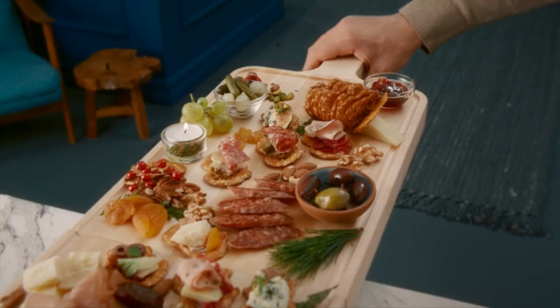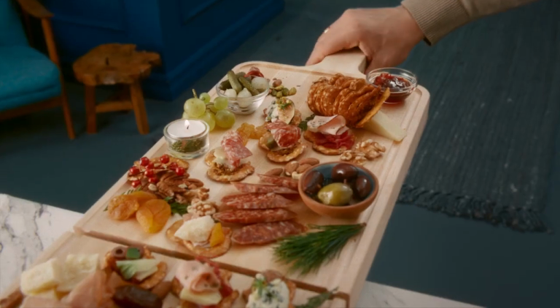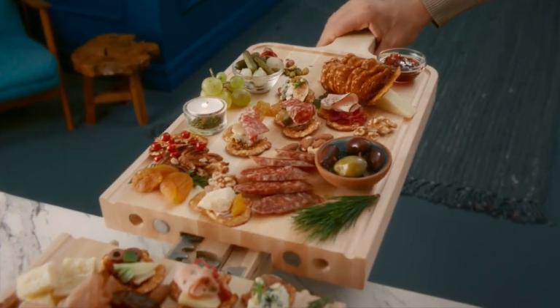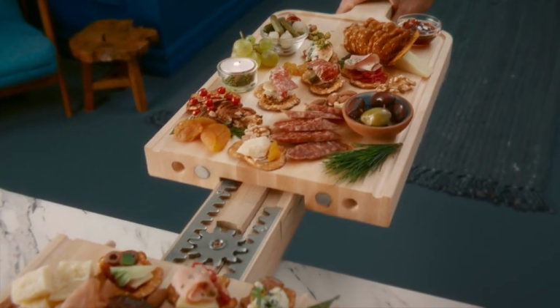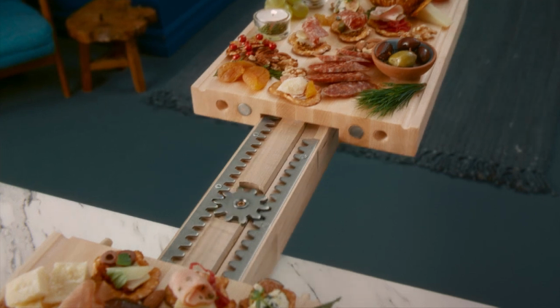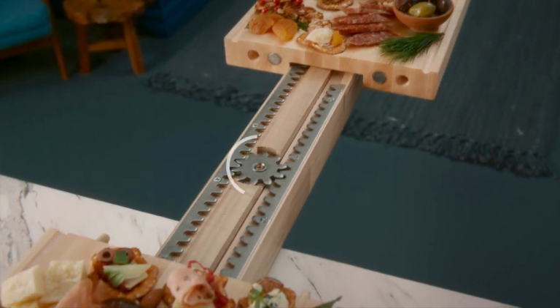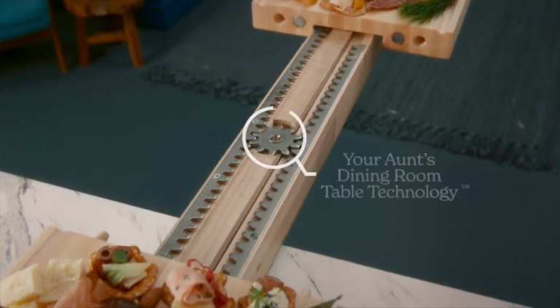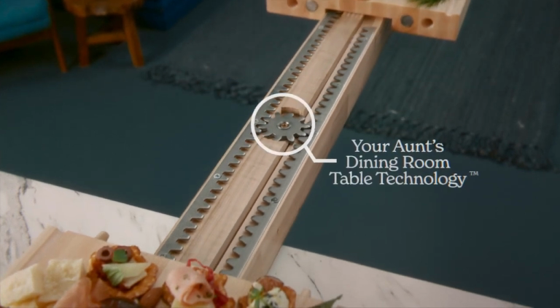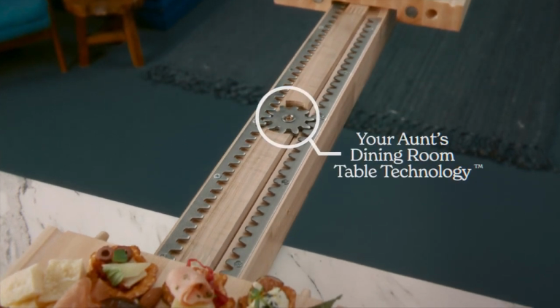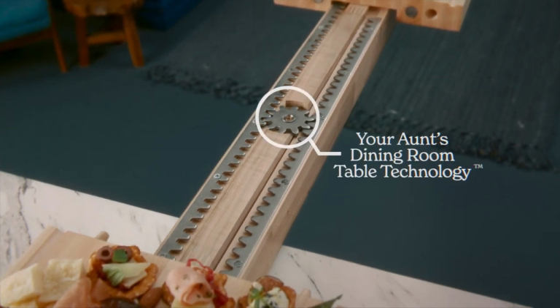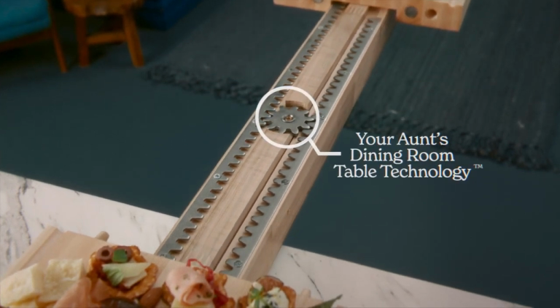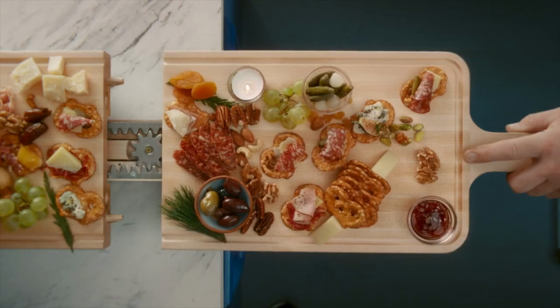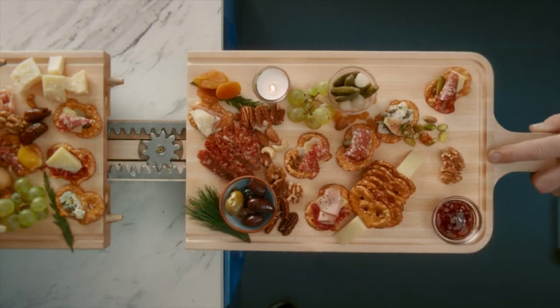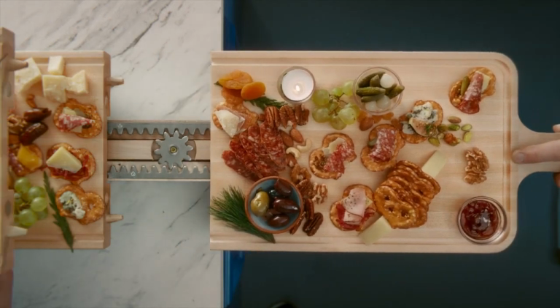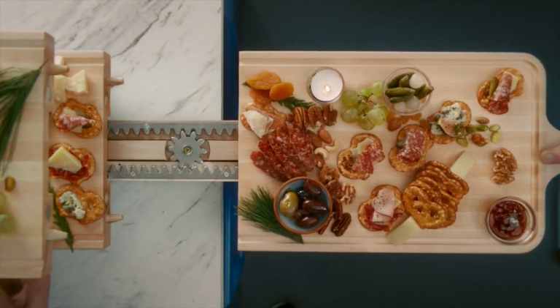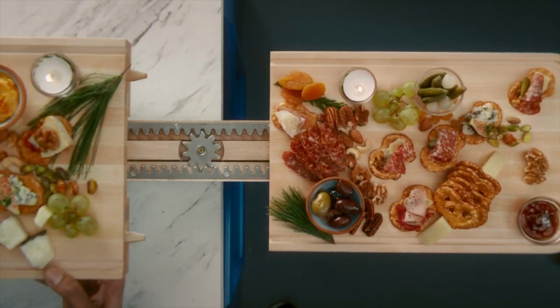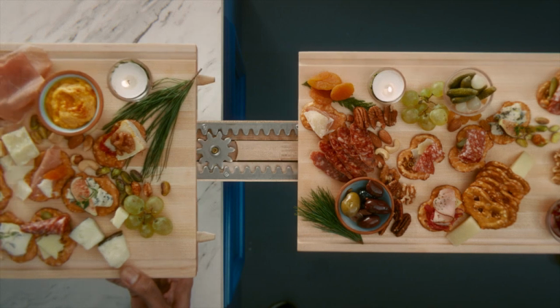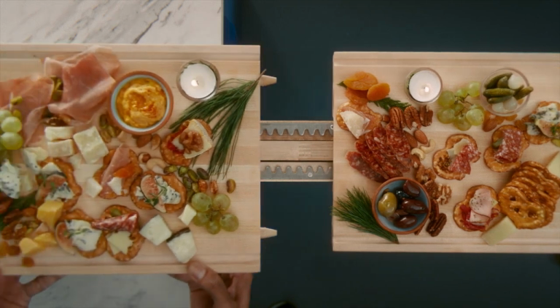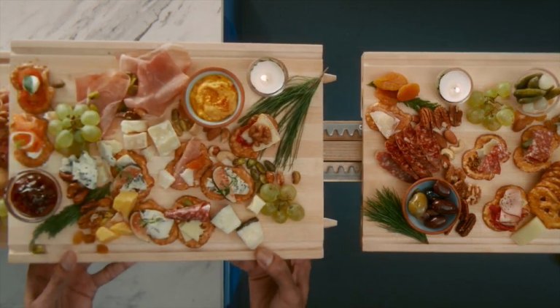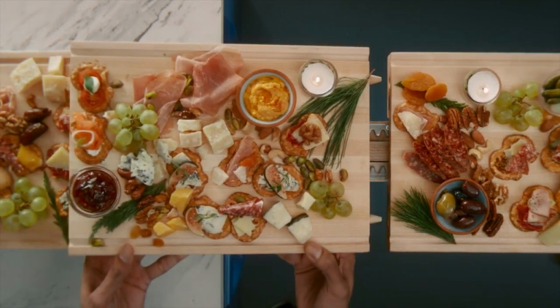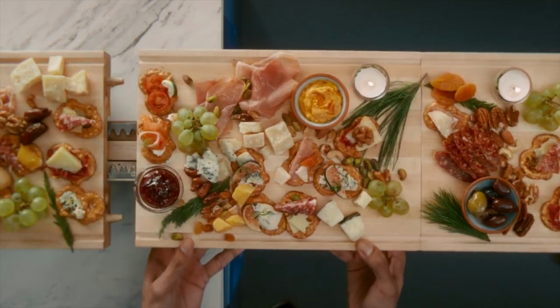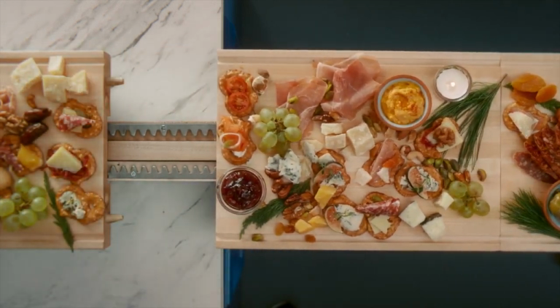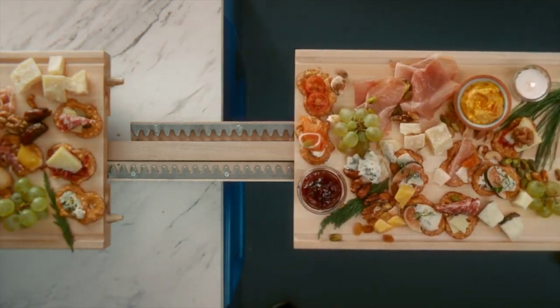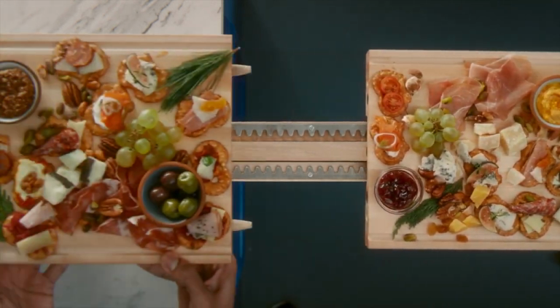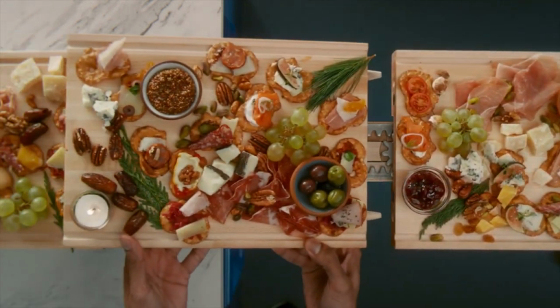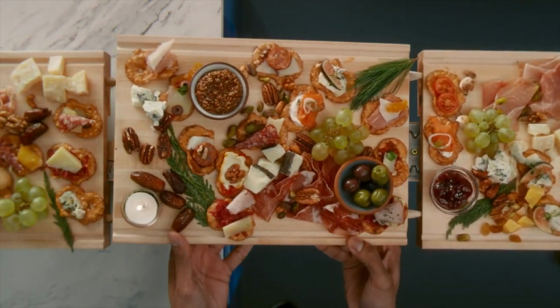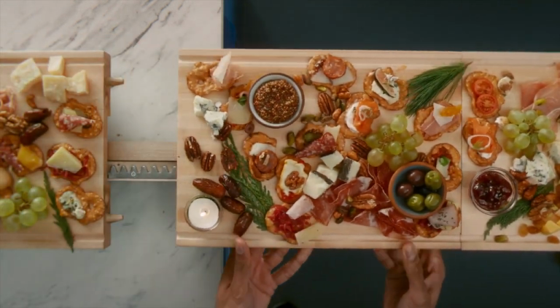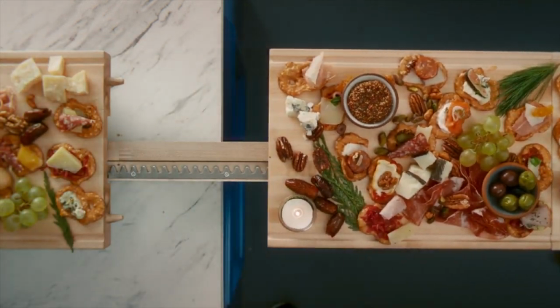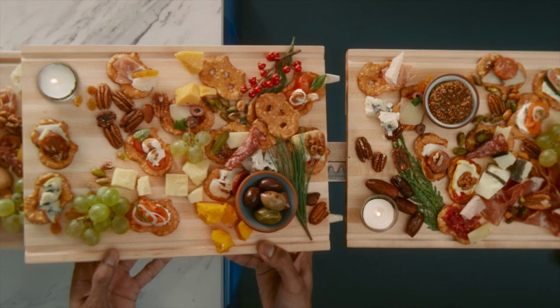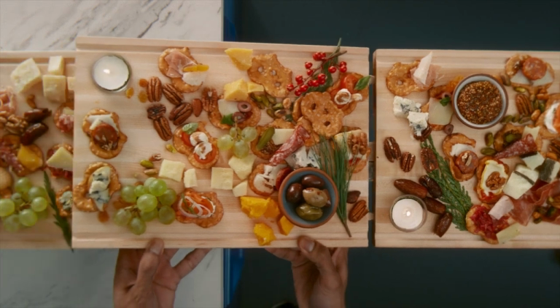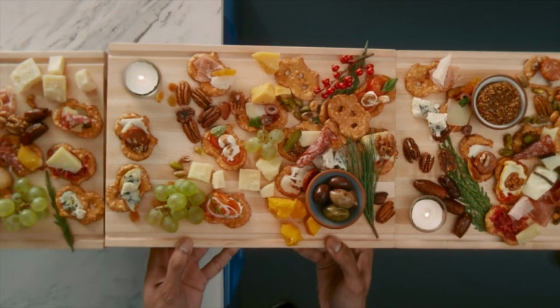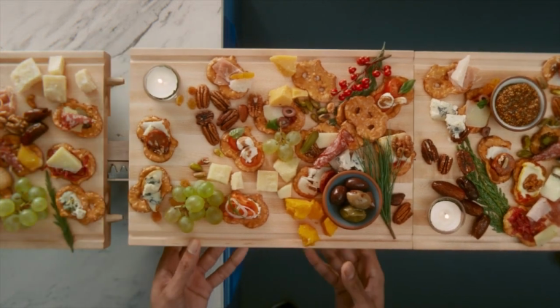Using the same scientific ingenuity found in your aunt's dining room table, the extendable charcuterie board extends to accommodate parties of any size — from close family, to family and friends, to who are all these people in my house.